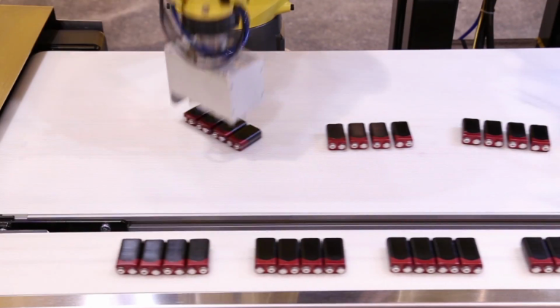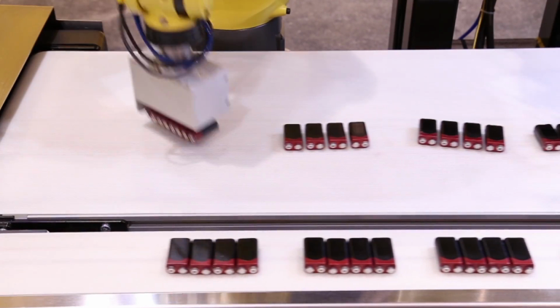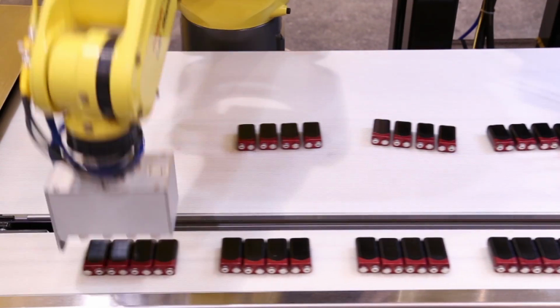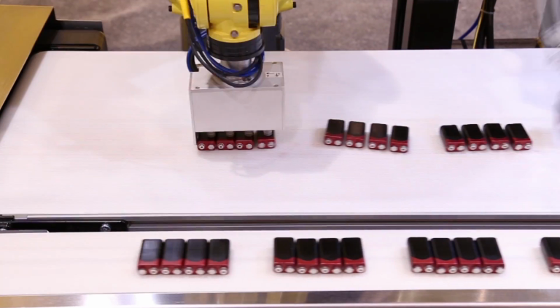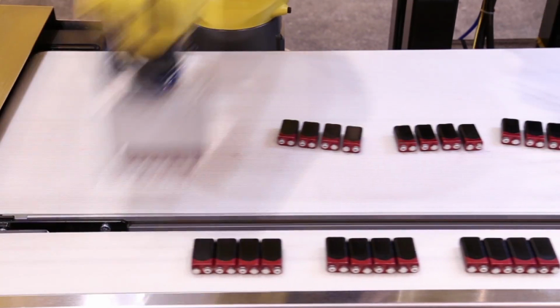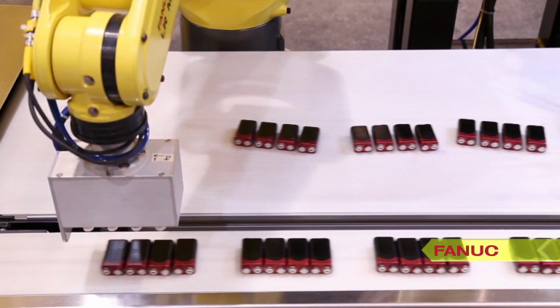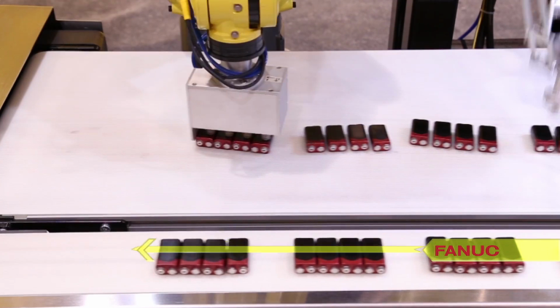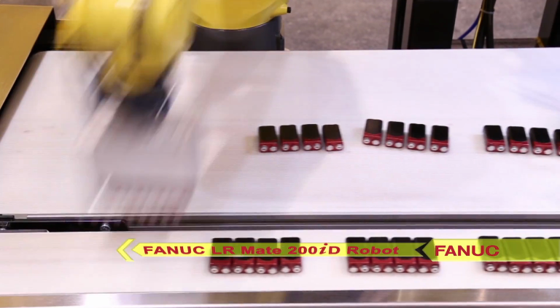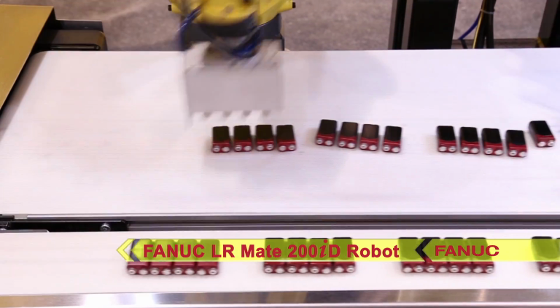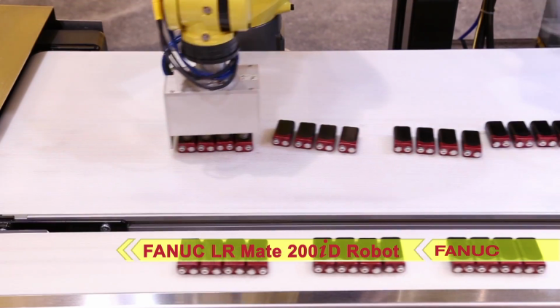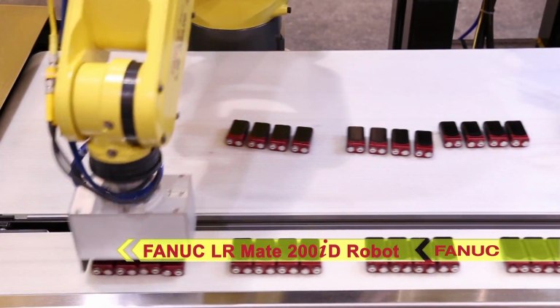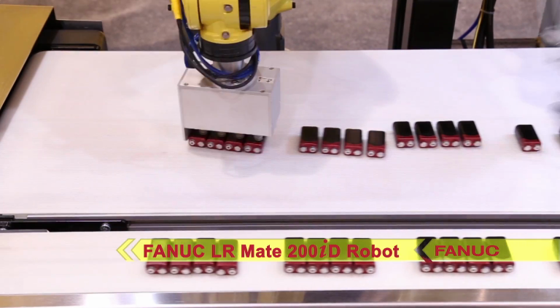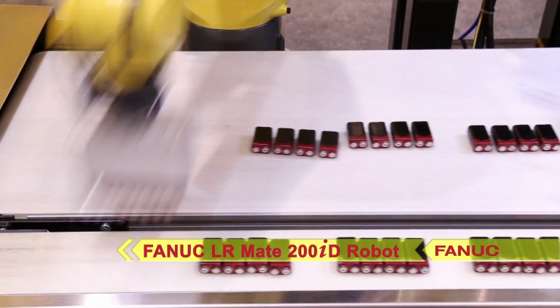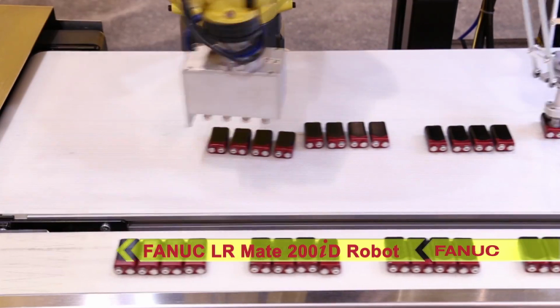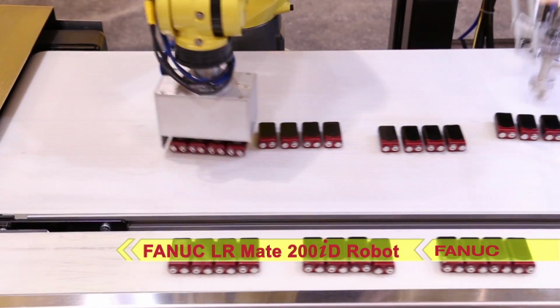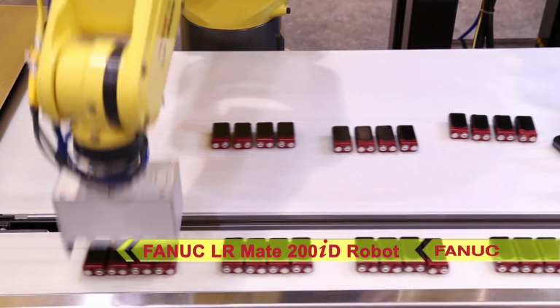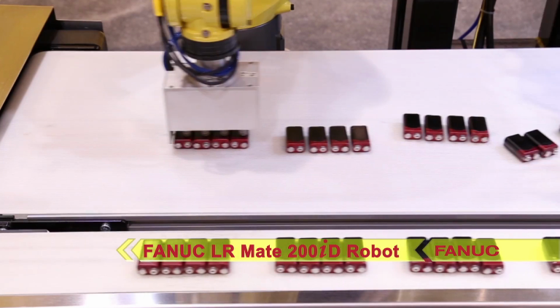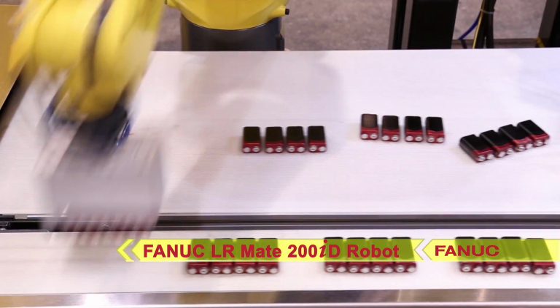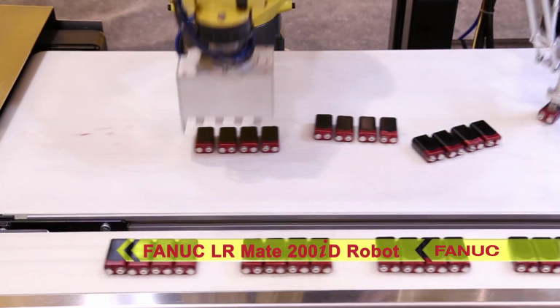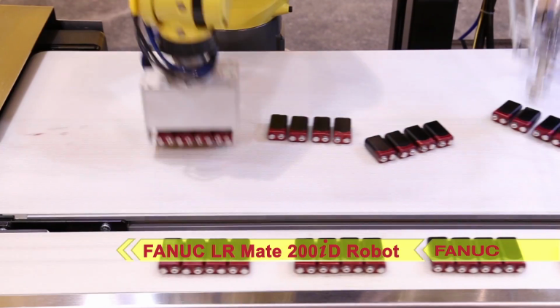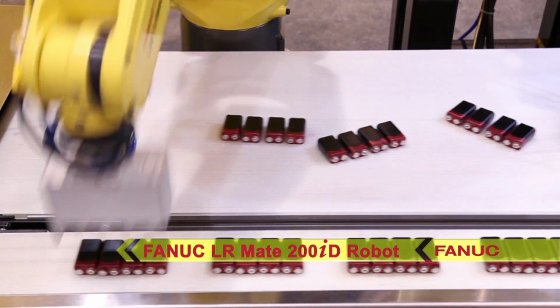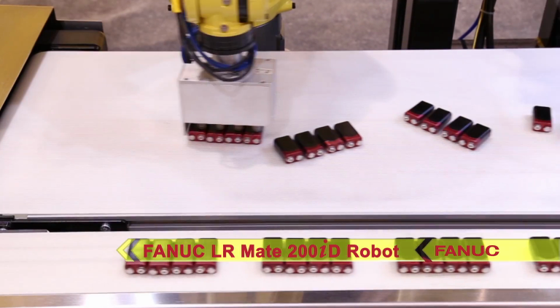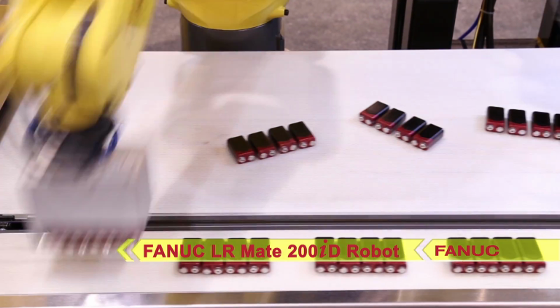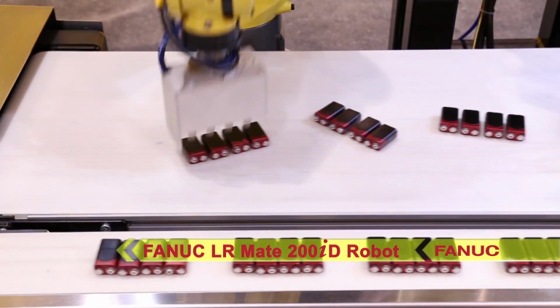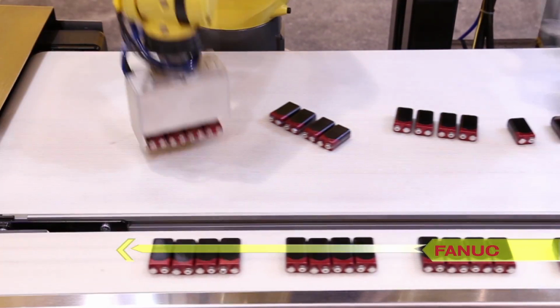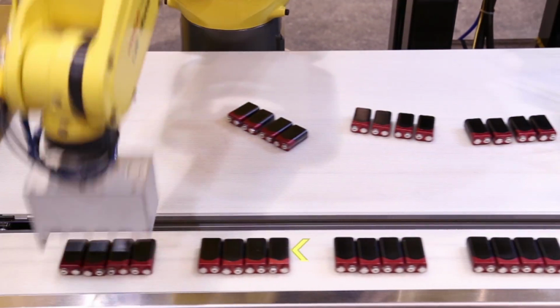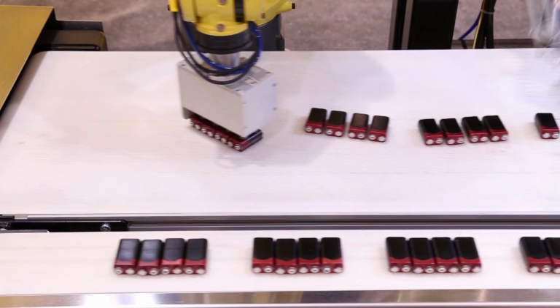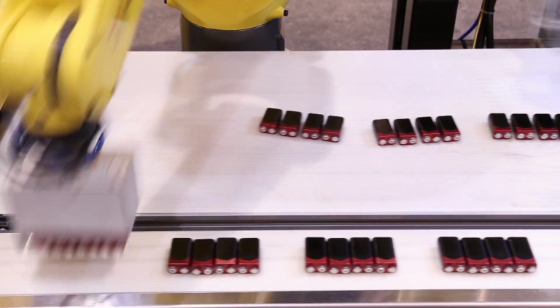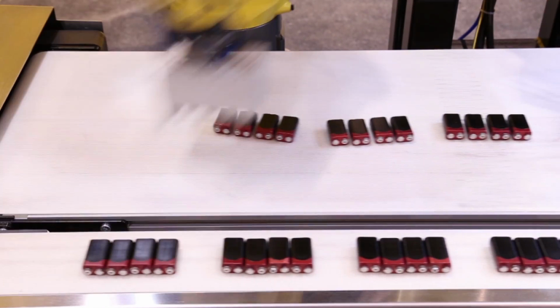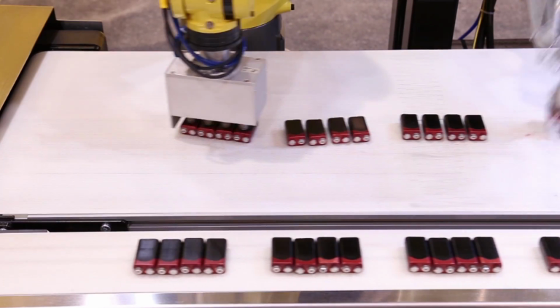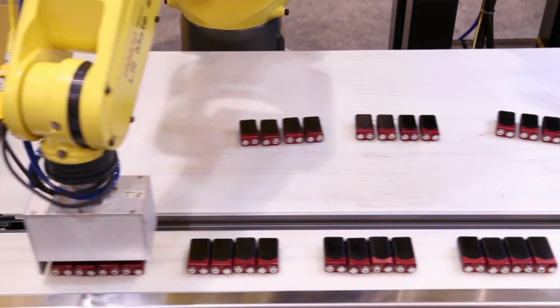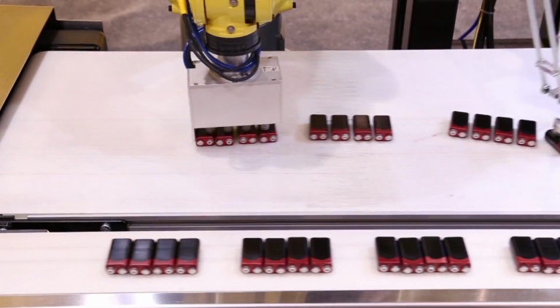The FANUC LRM8-200ID mini robot picks the entire group pattern and places it on an outbound conveyor. The batteries are circulated from the outbound conveyor back to the inbound and the cycle repeats.